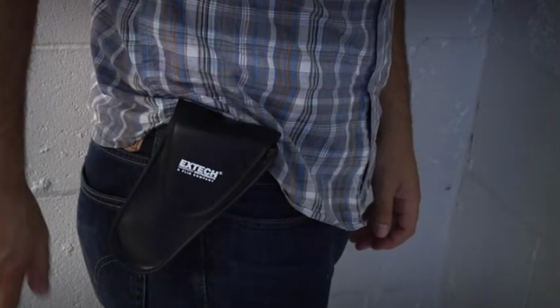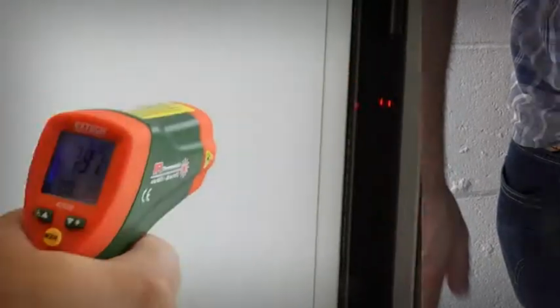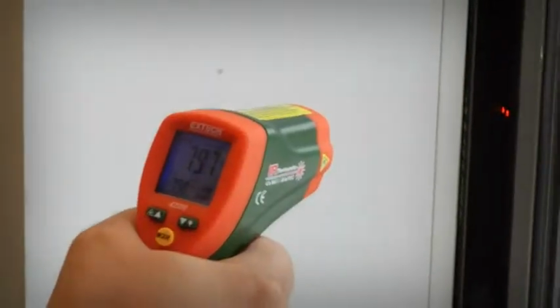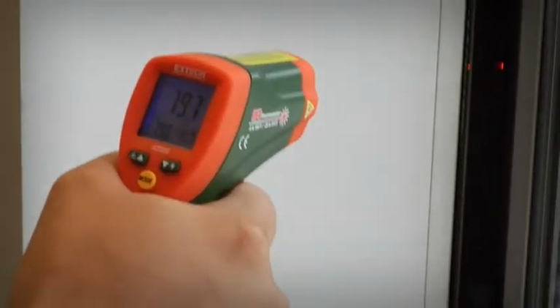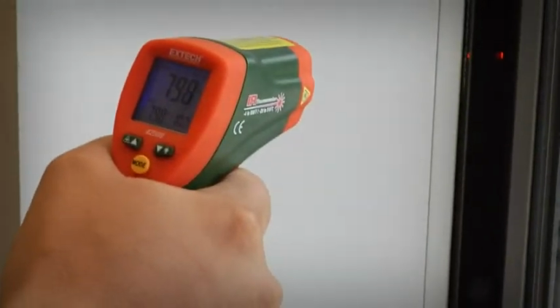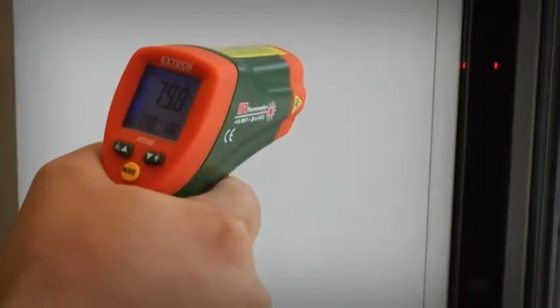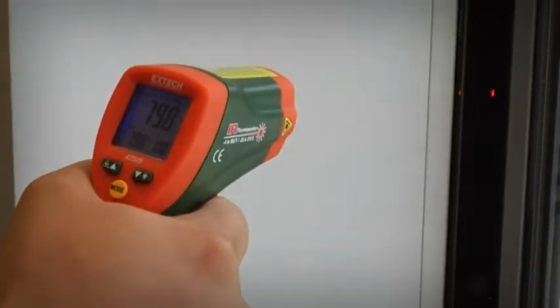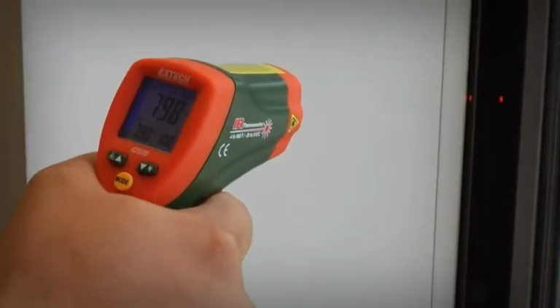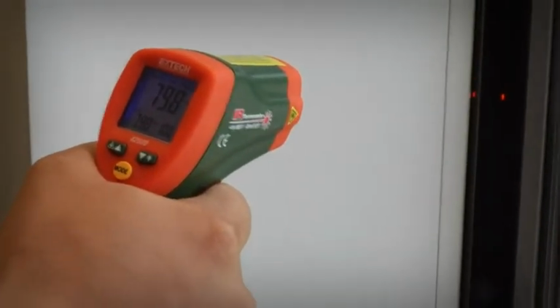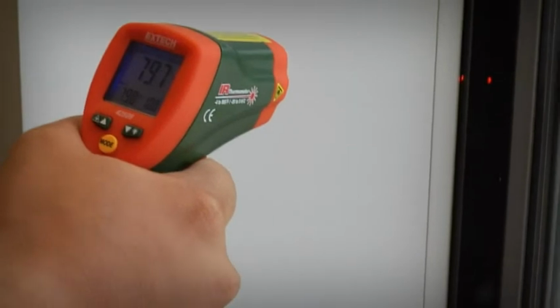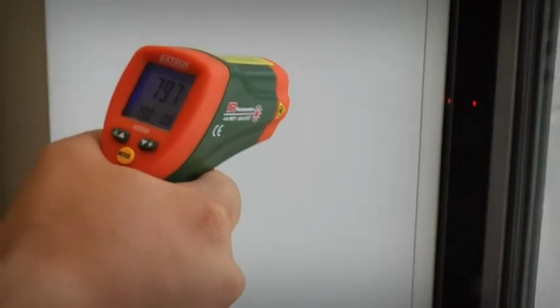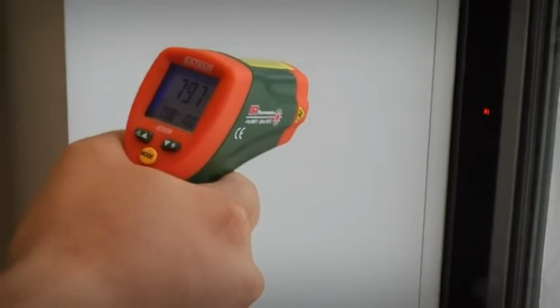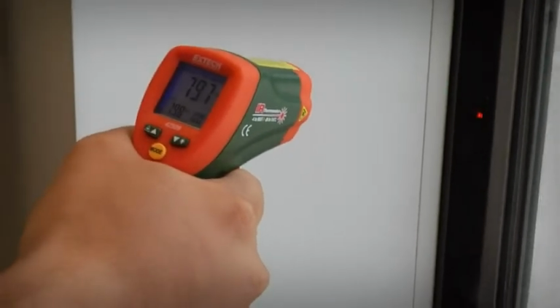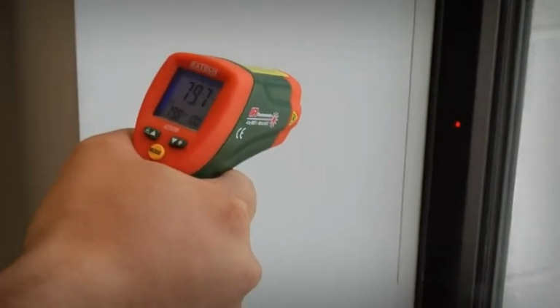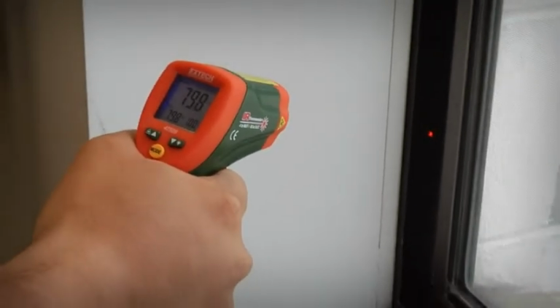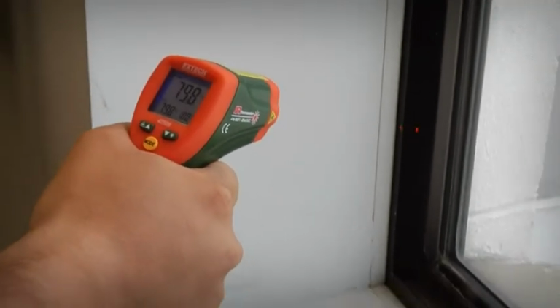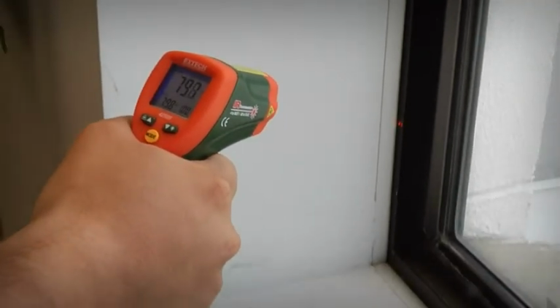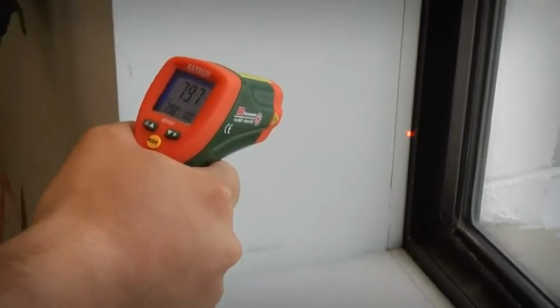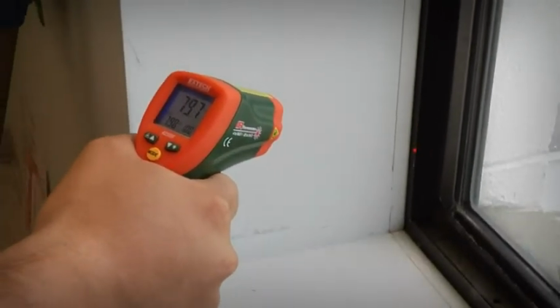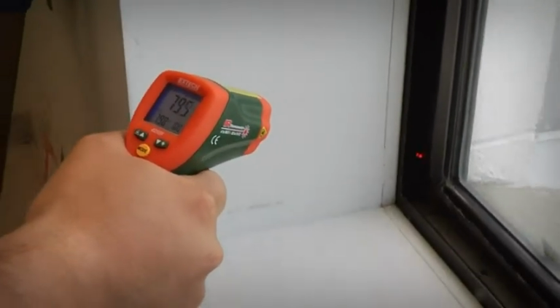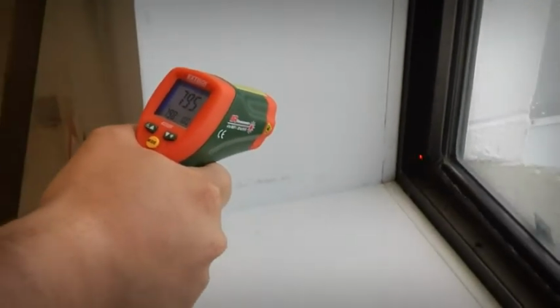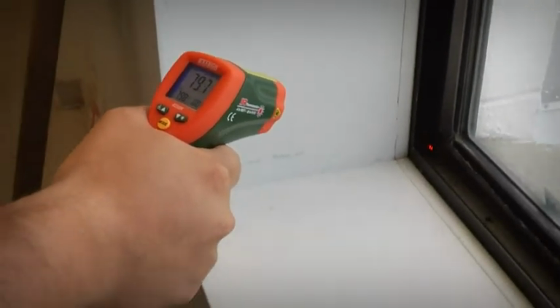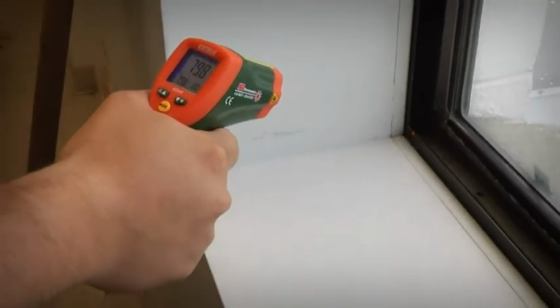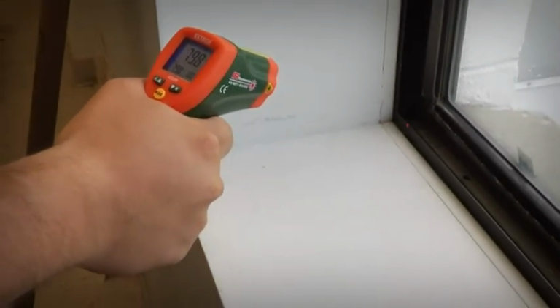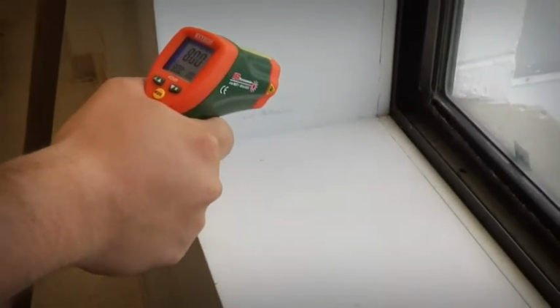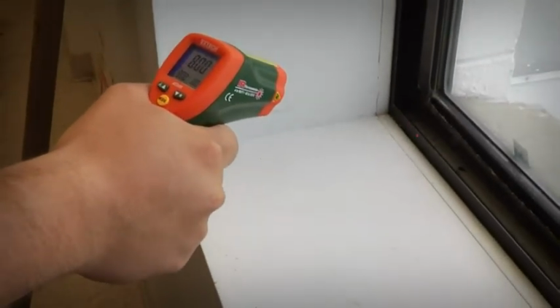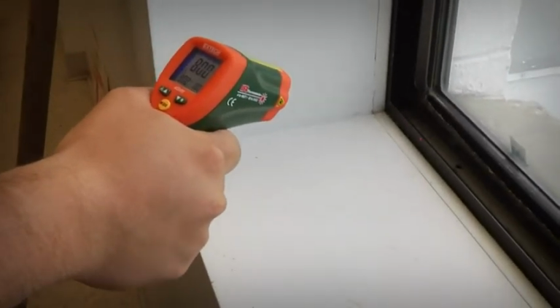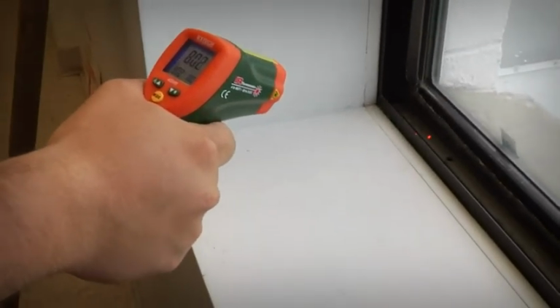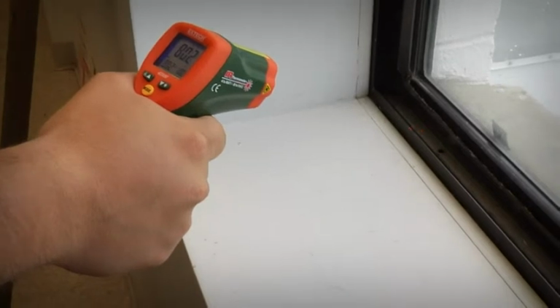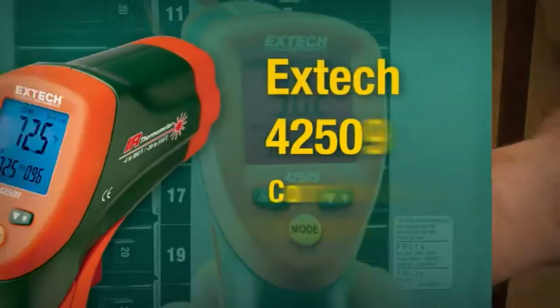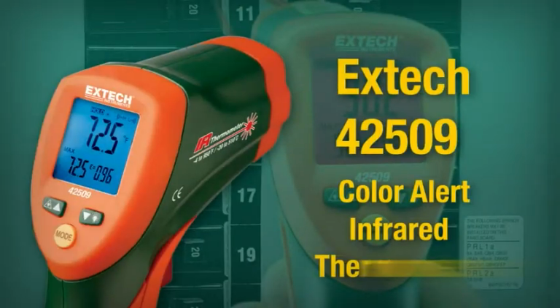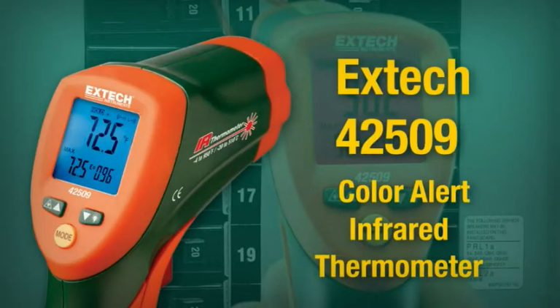With the X-TEC 42509, you can save time and scan components more efficiently by simply looking for a color change.